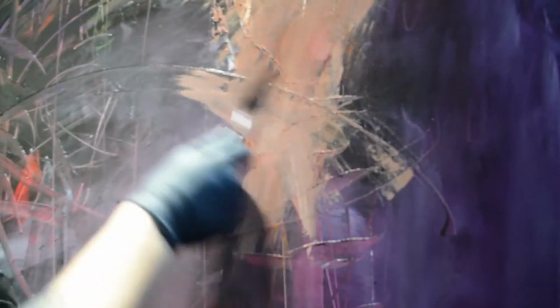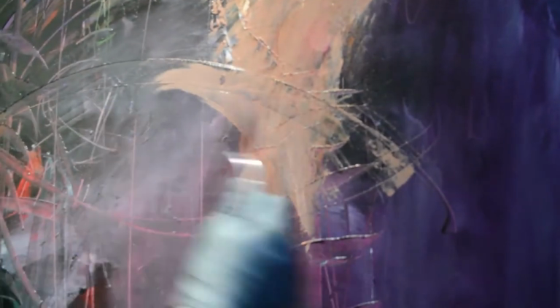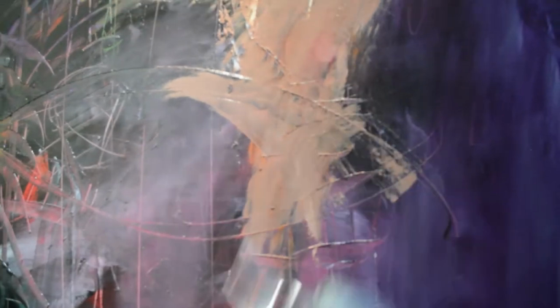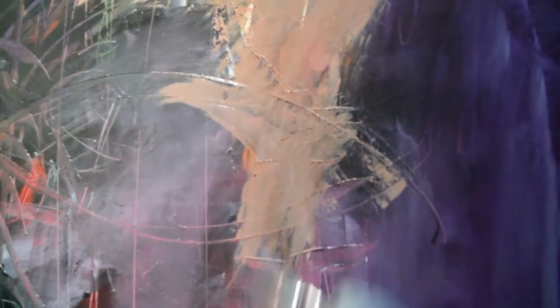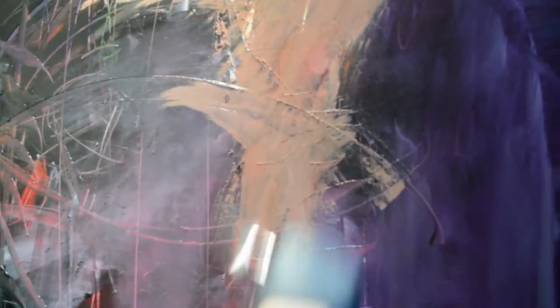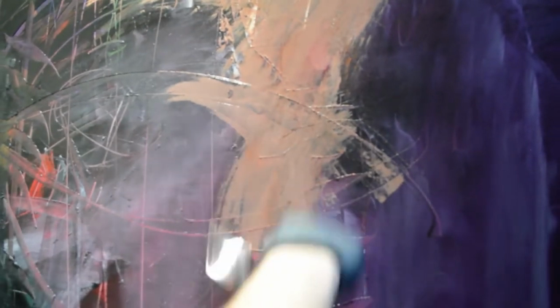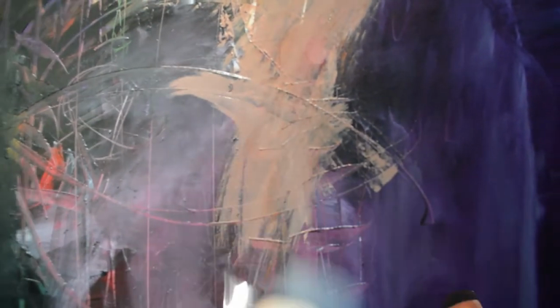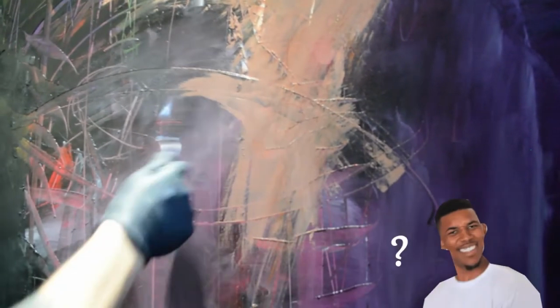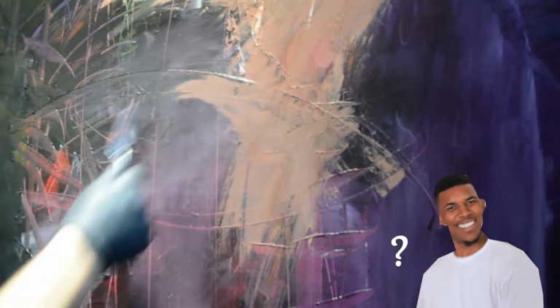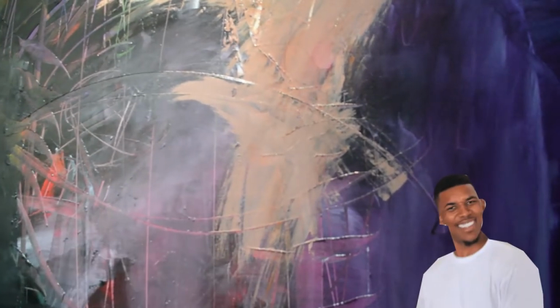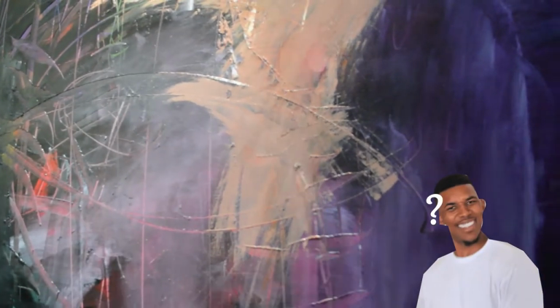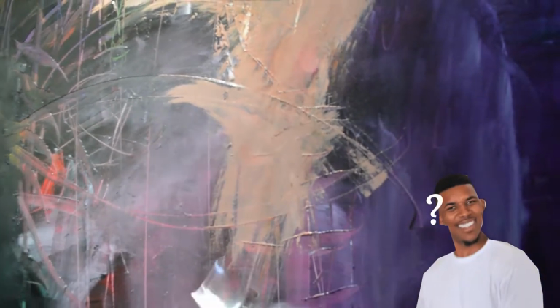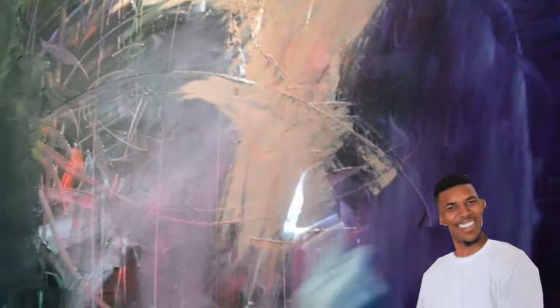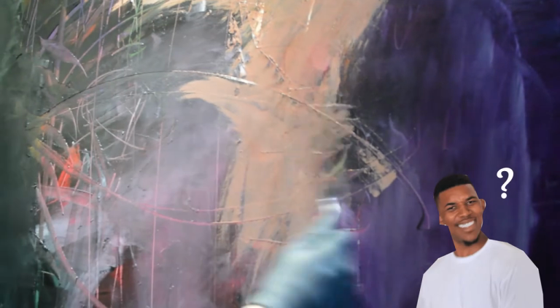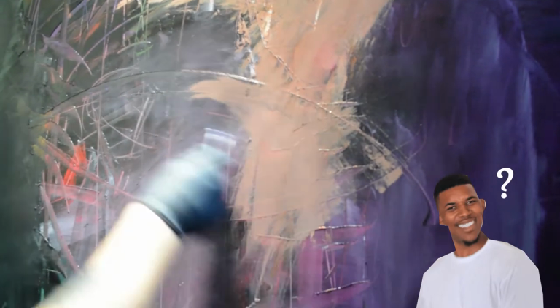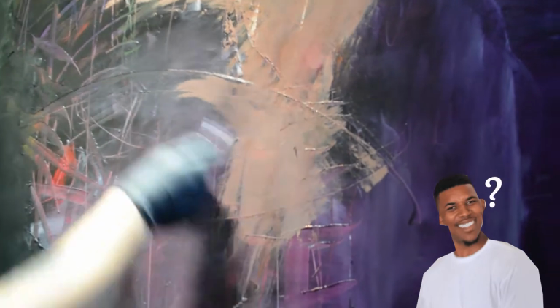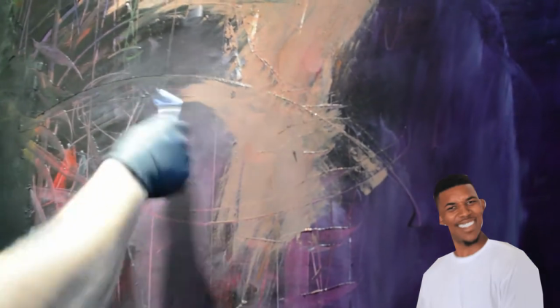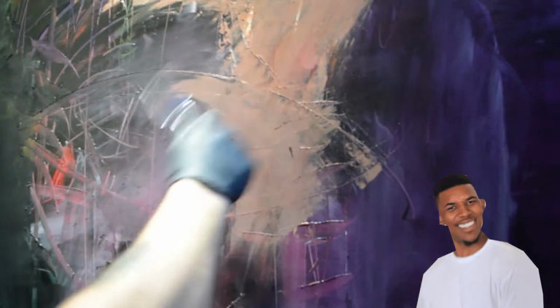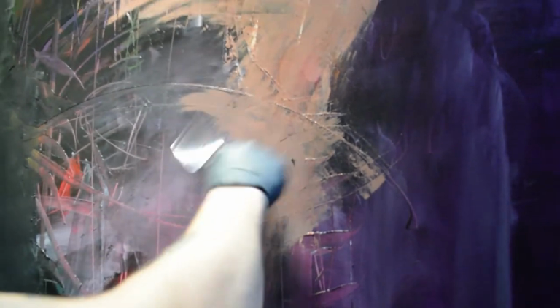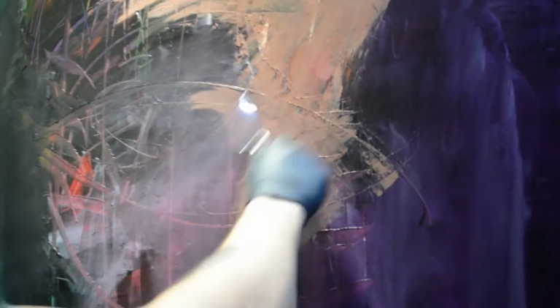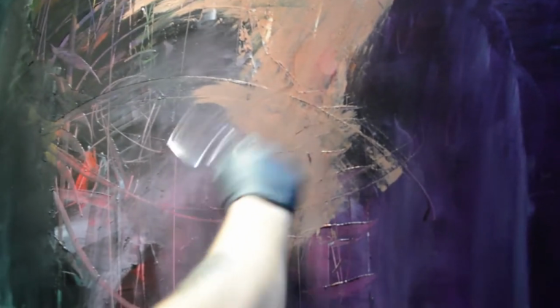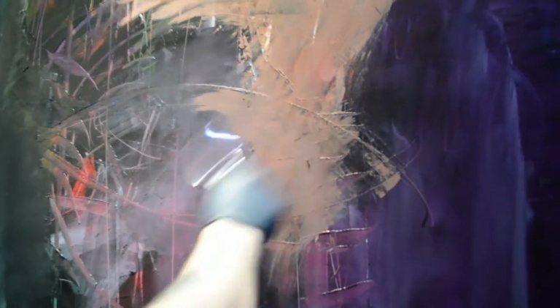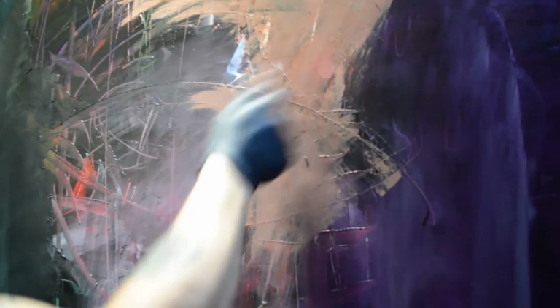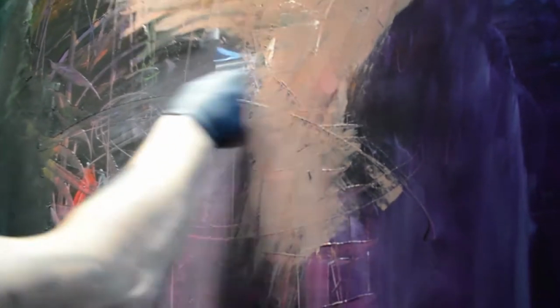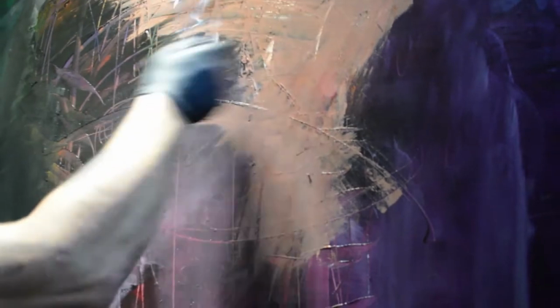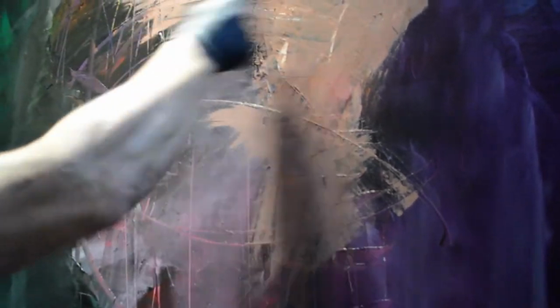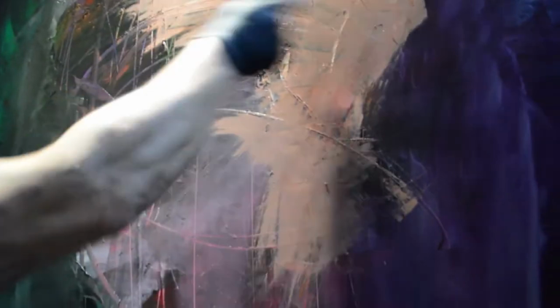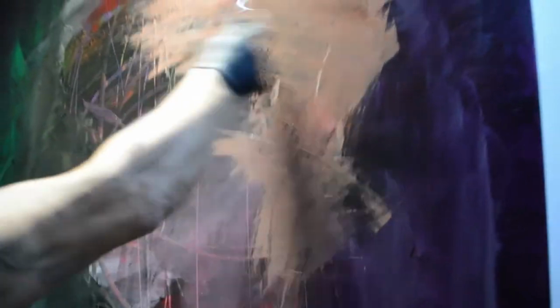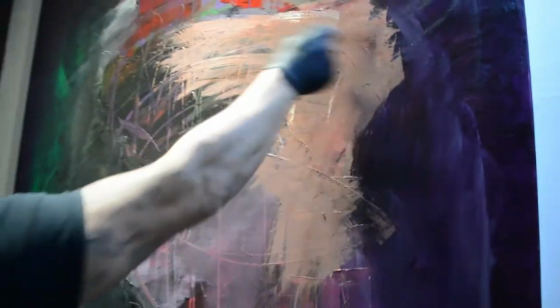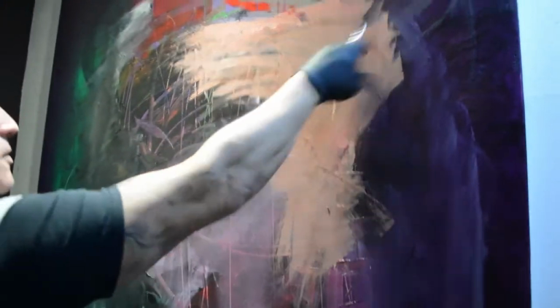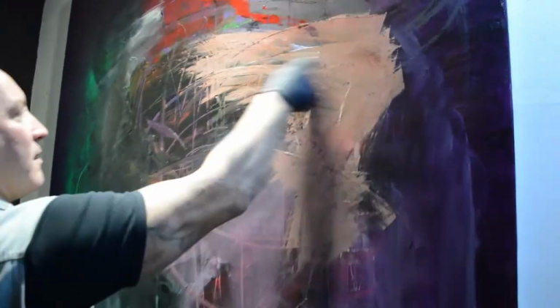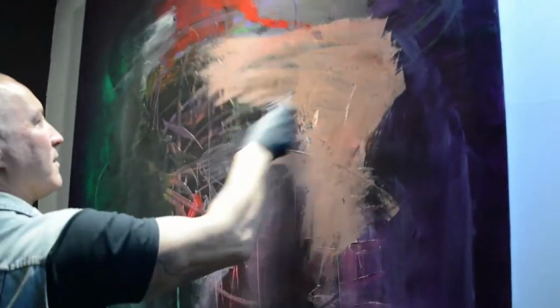It looks like a kind of a doggy-badger cross-species interbreeding kind of thing. But as you can see, there are already shapes taking place.